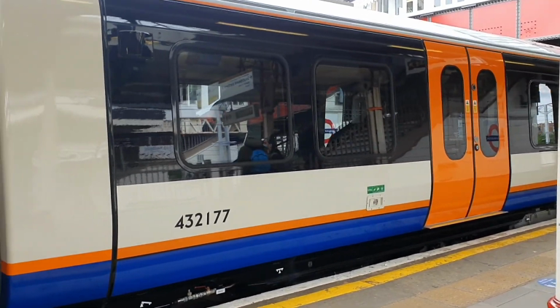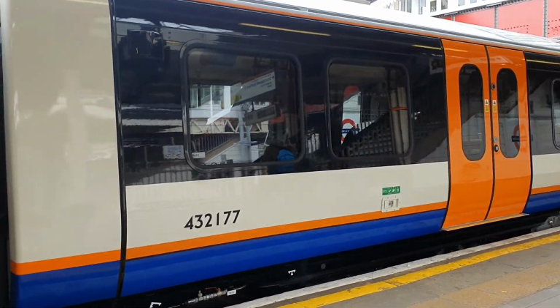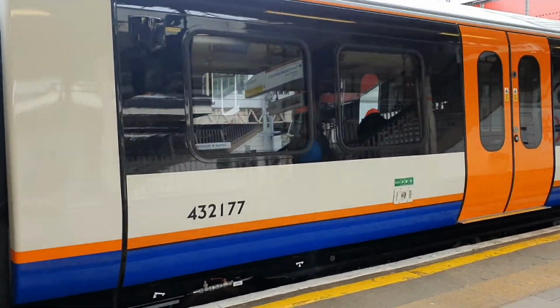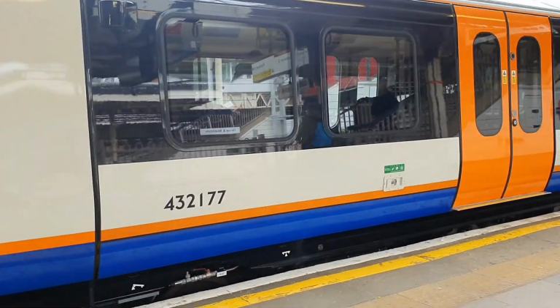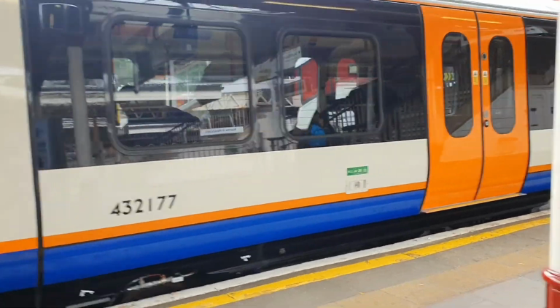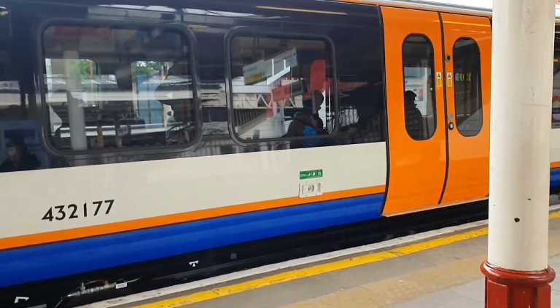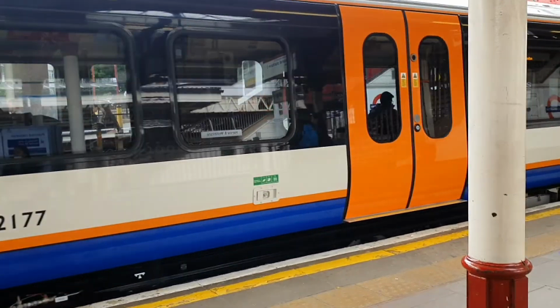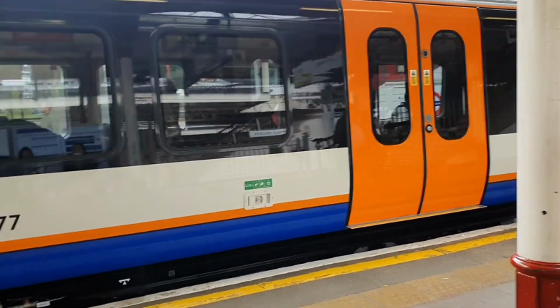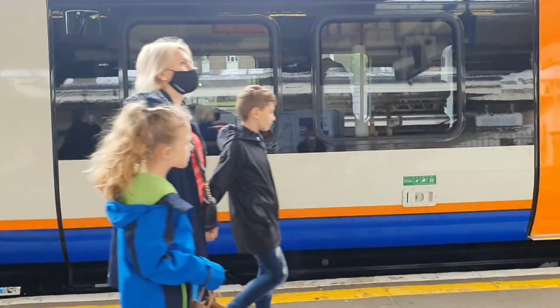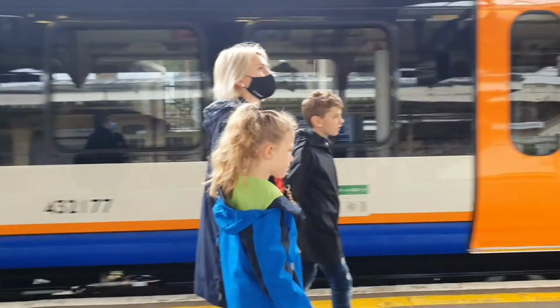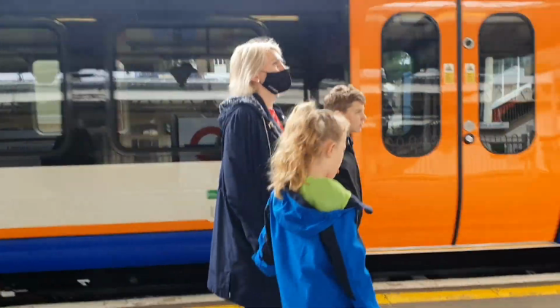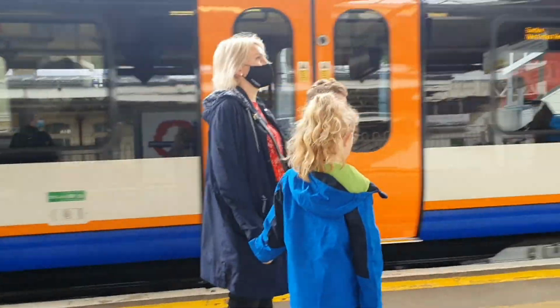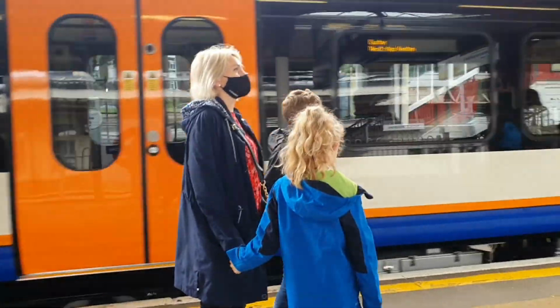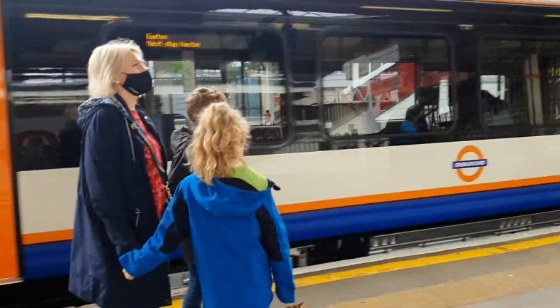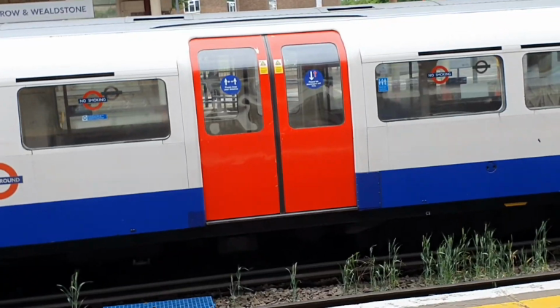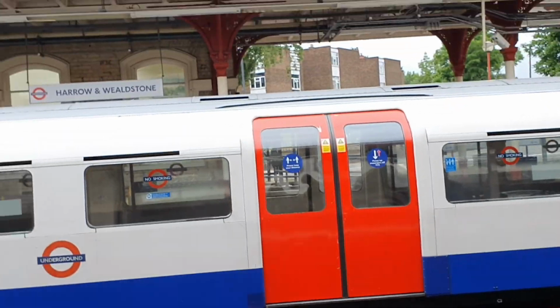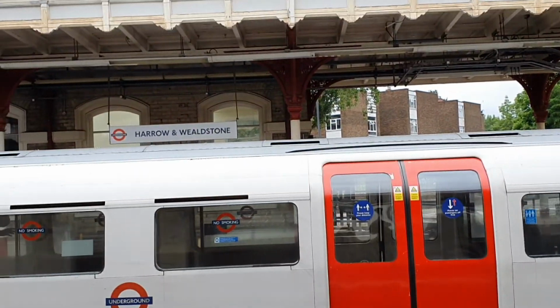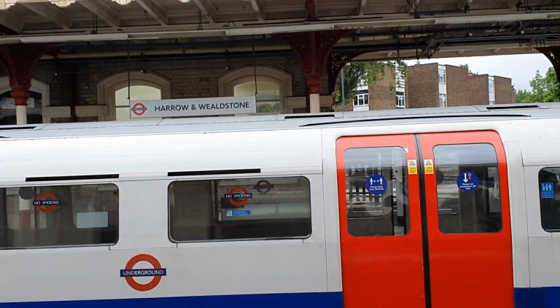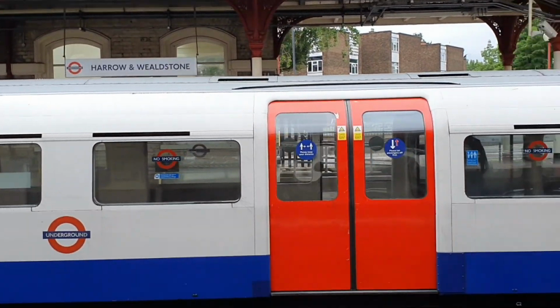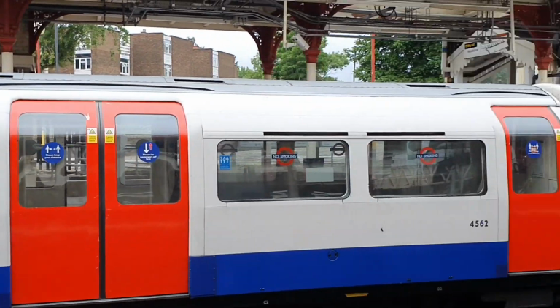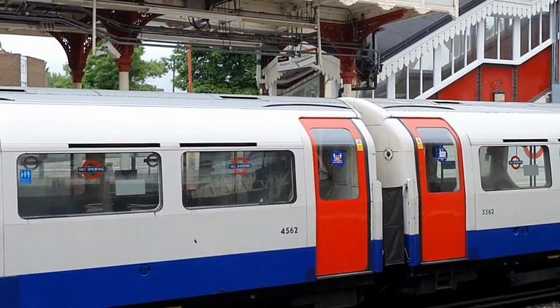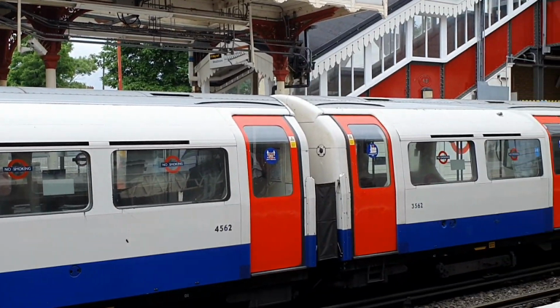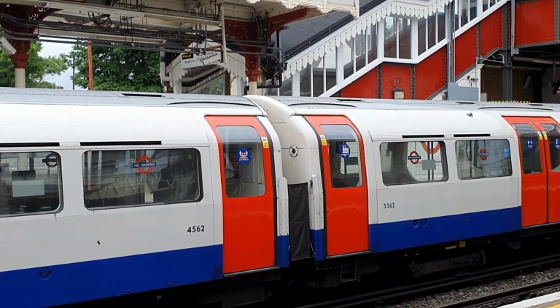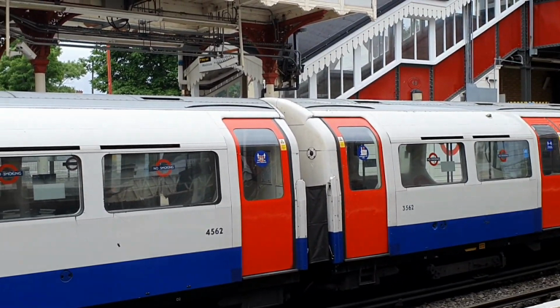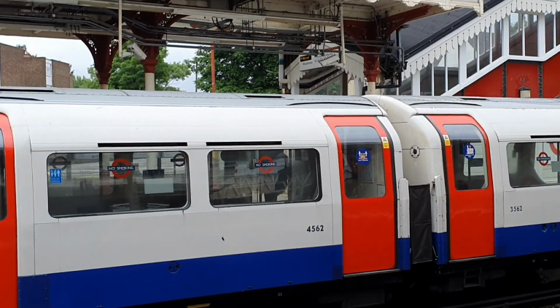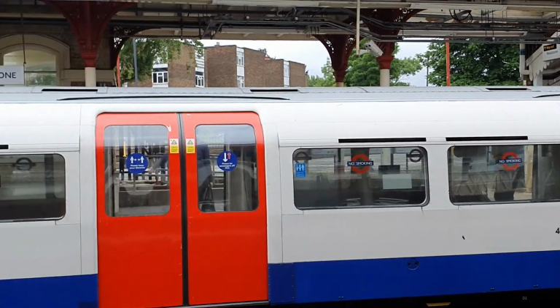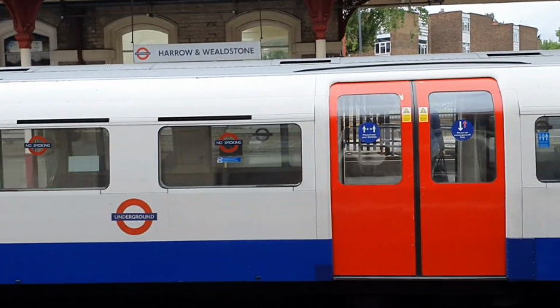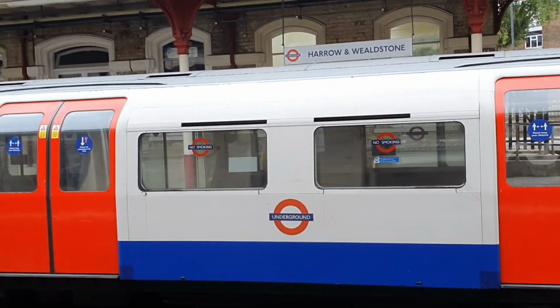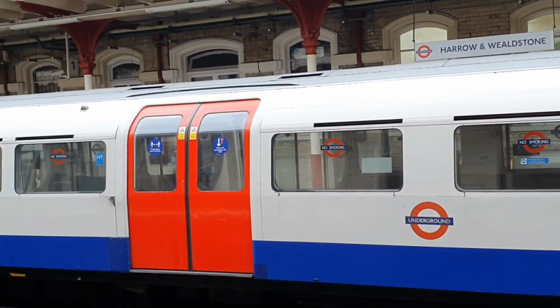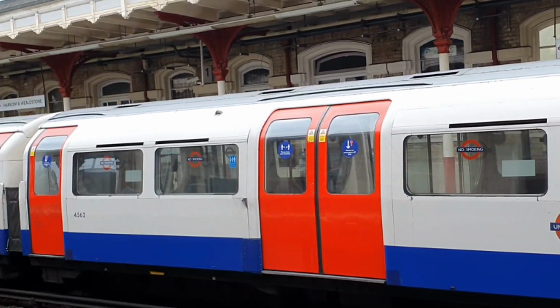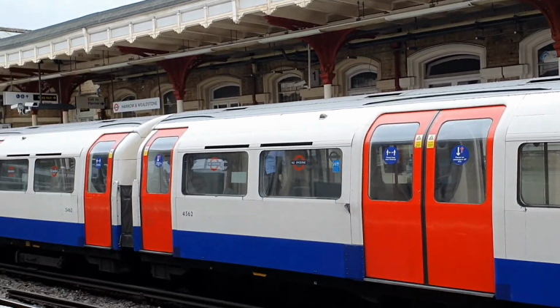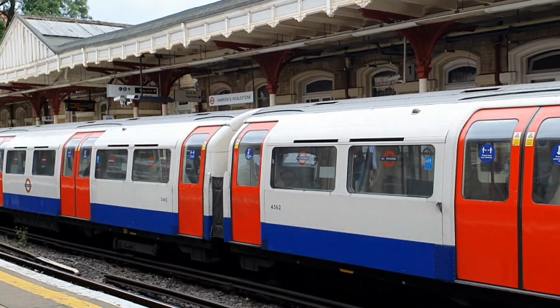These are some of the trains that head from Harrow-Wealthstone to London and also to the north. This is the train that we're going to take into central London.